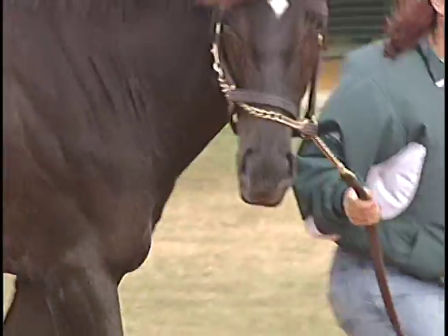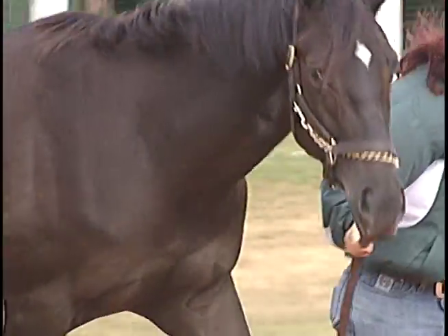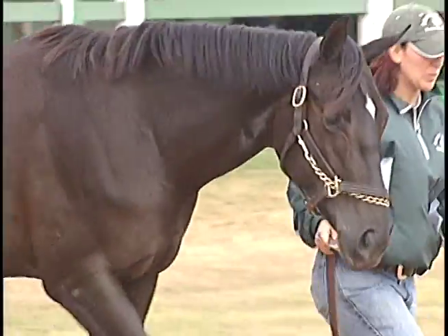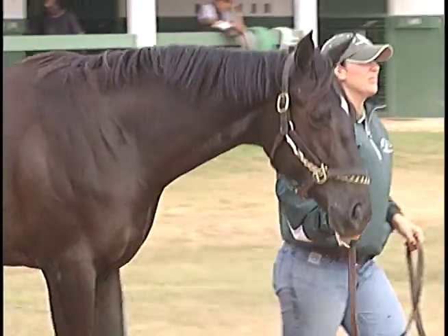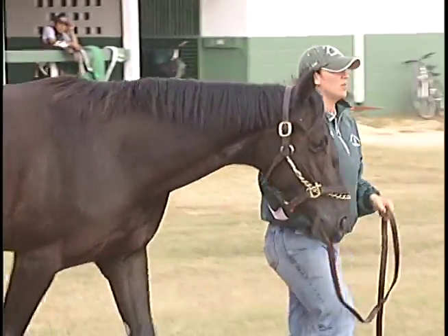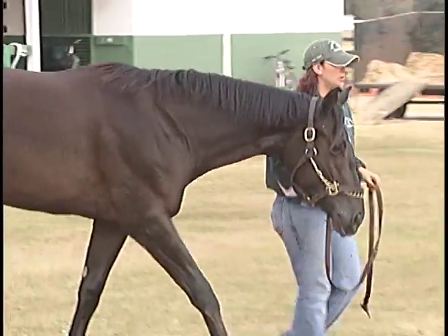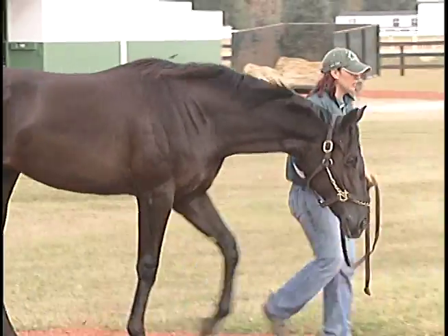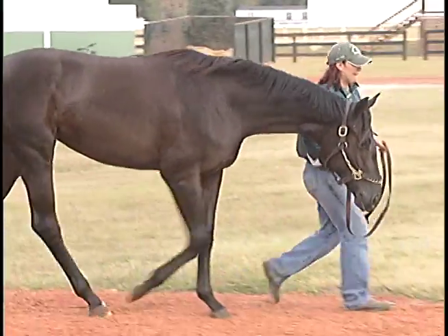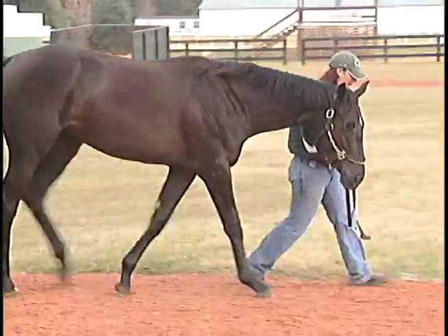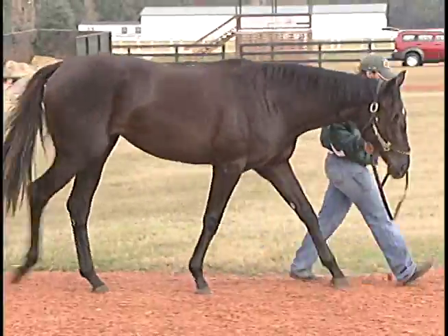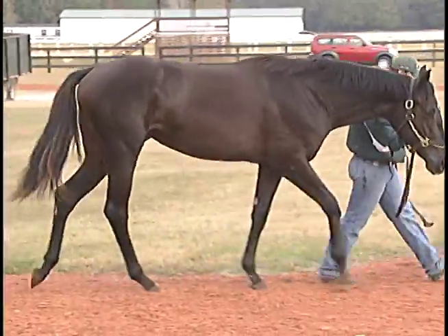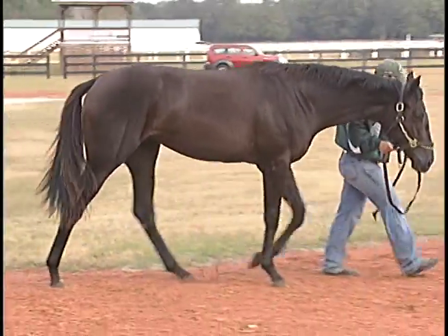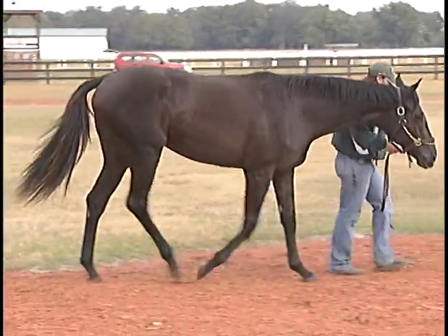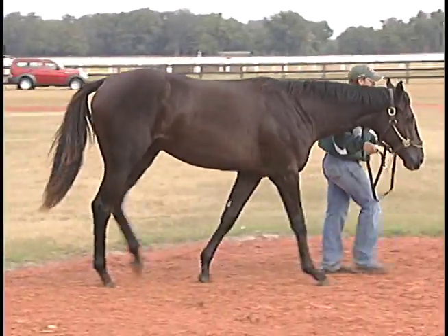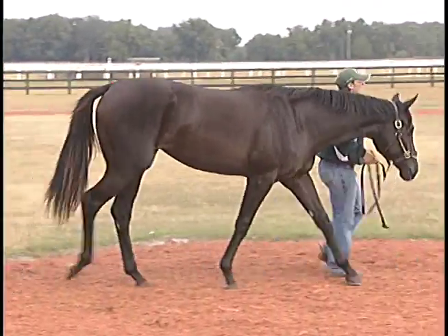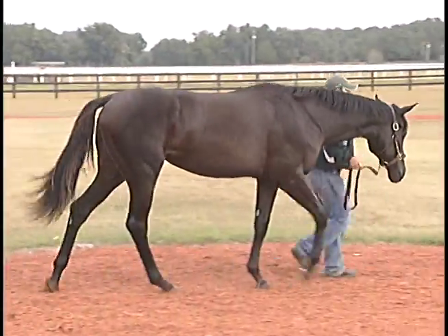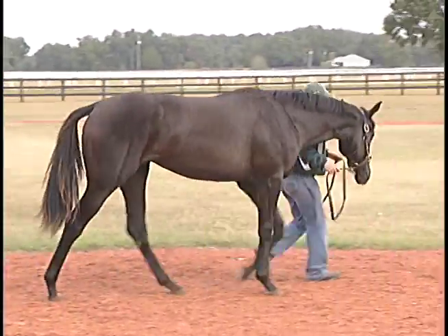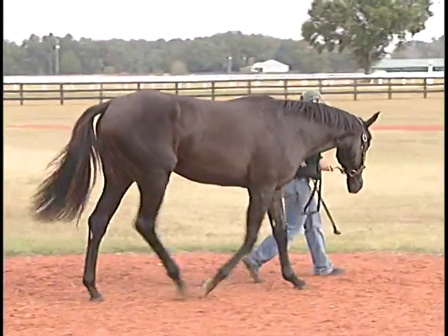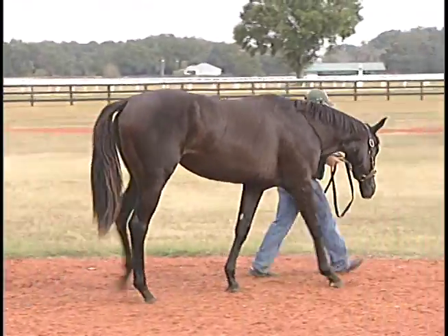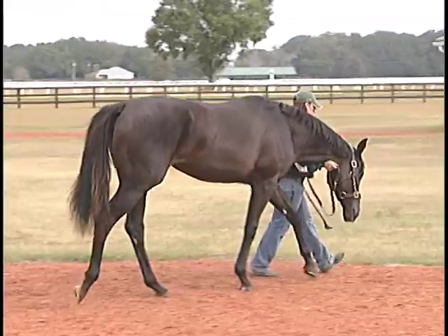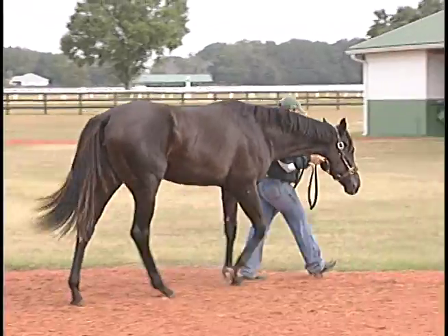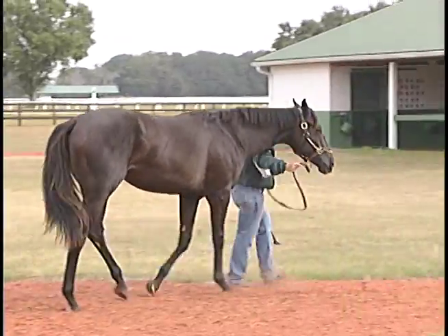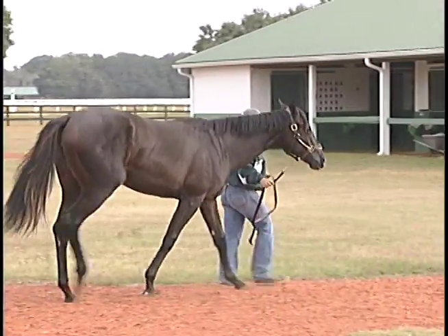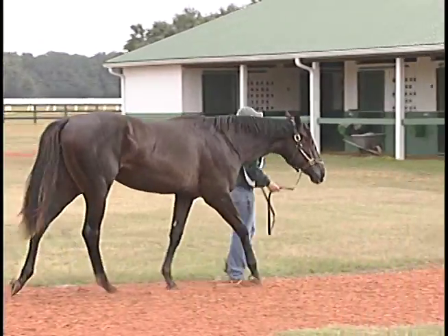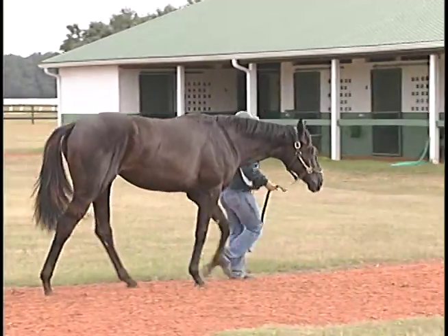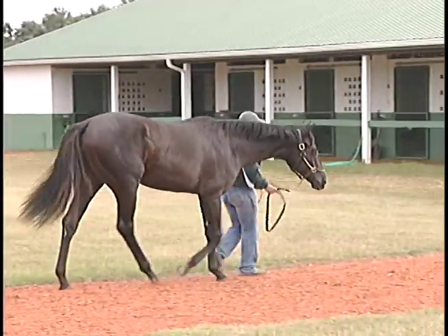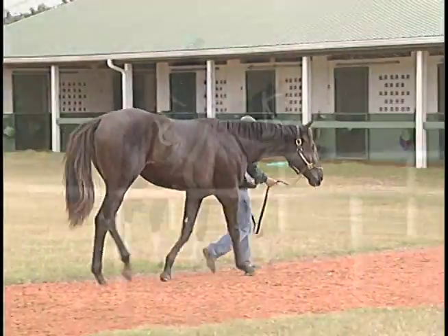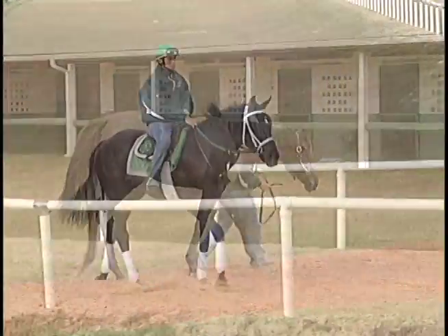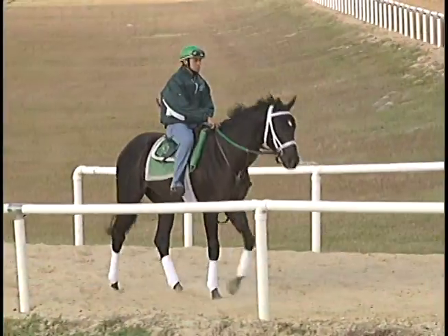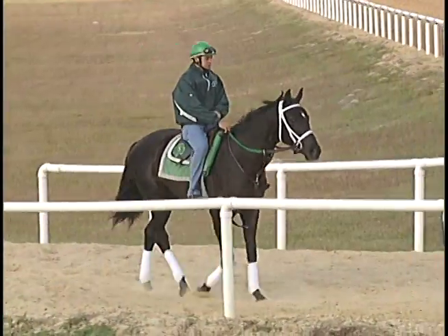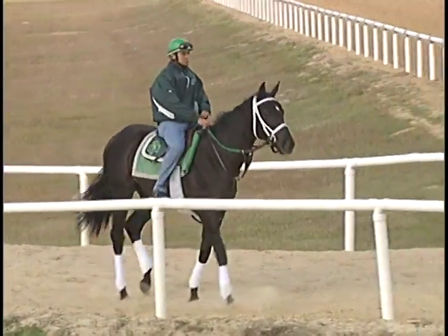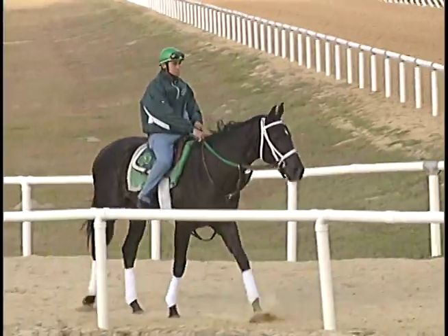We buy beautifully made athletic horses, so what can you say when a number of our team members think this filly might be the most impressive looking yearling of the bunch? She's a filly in a colt's body — a mature looking, hold your breath specimen of a racehorse.